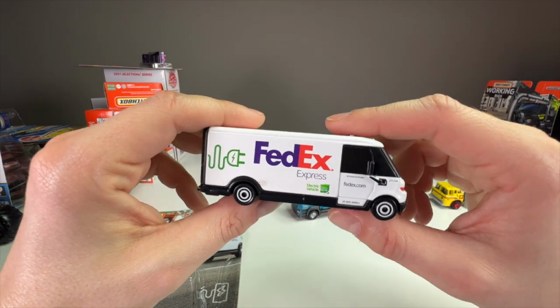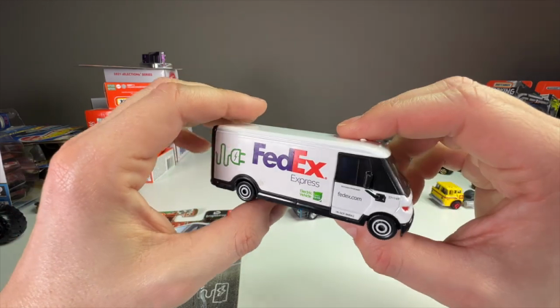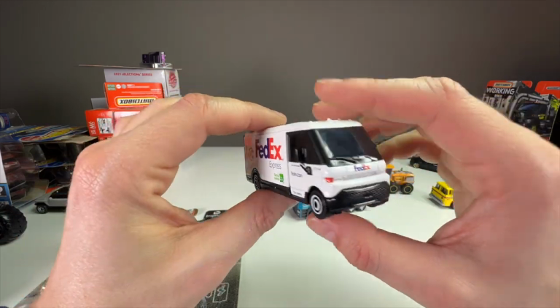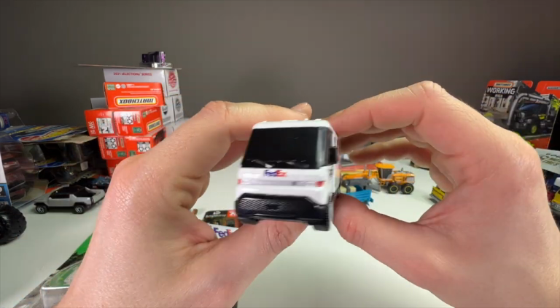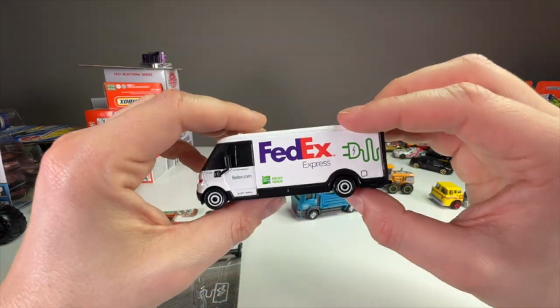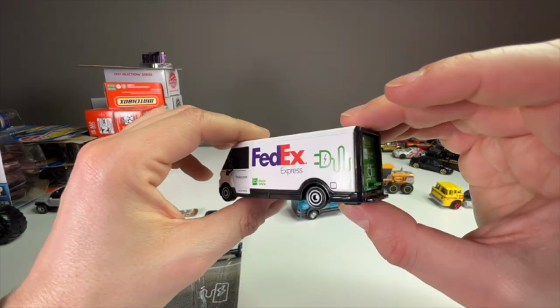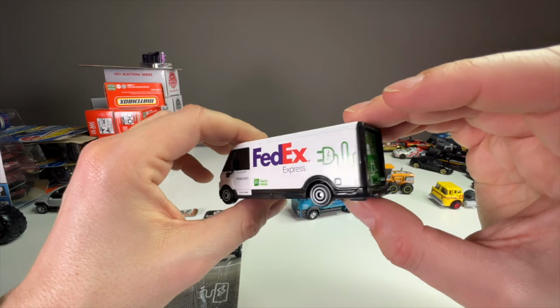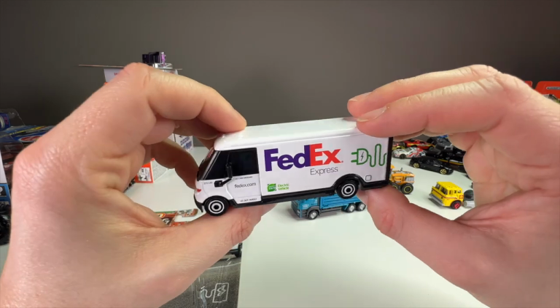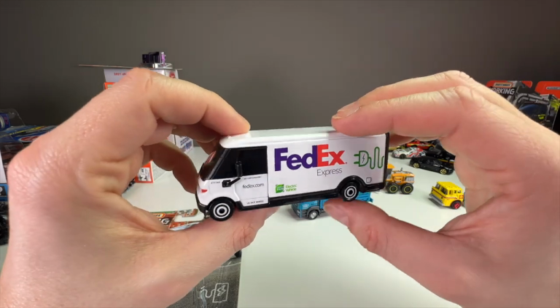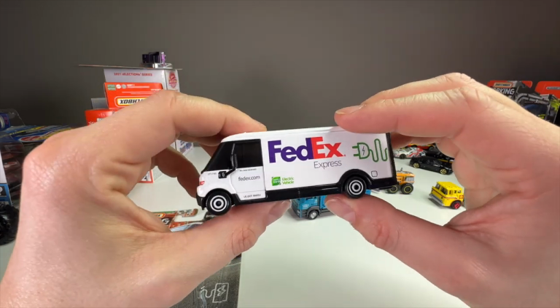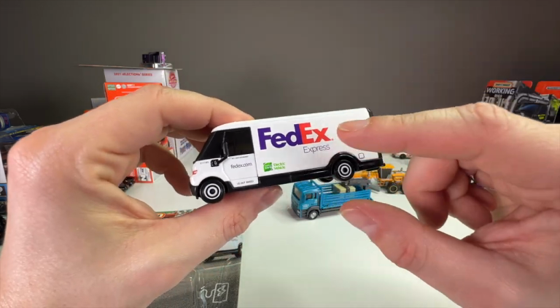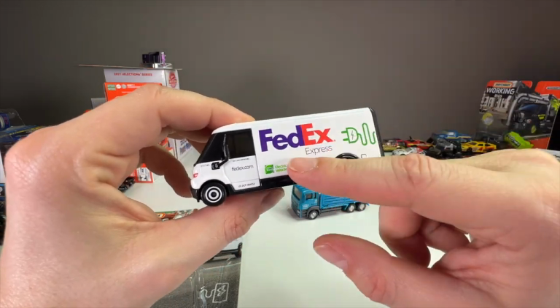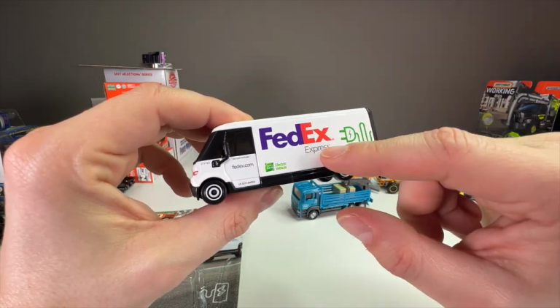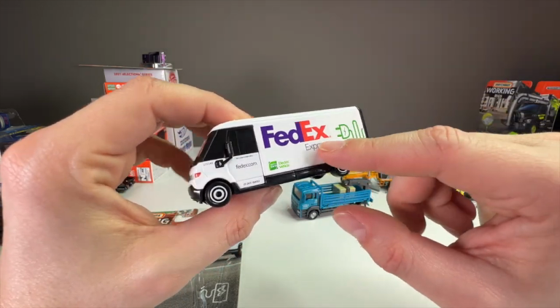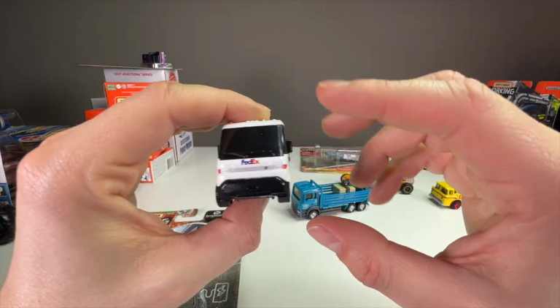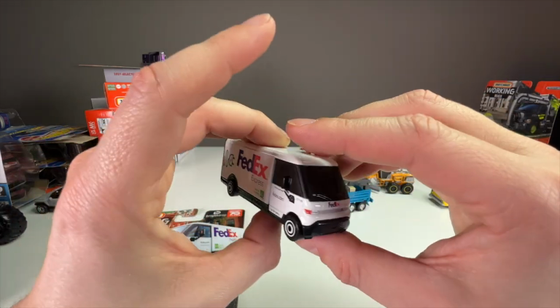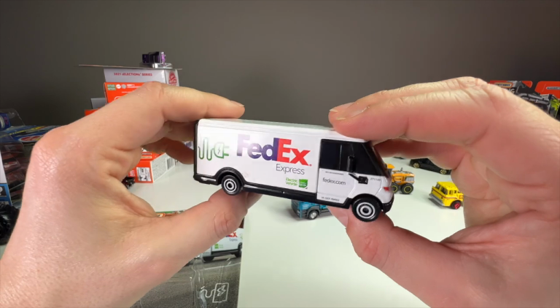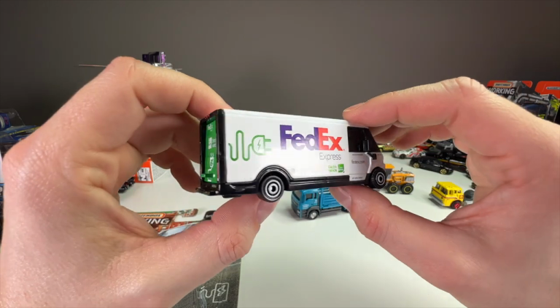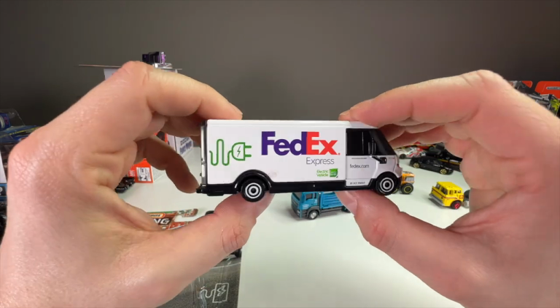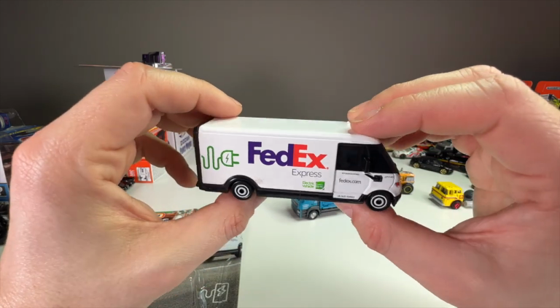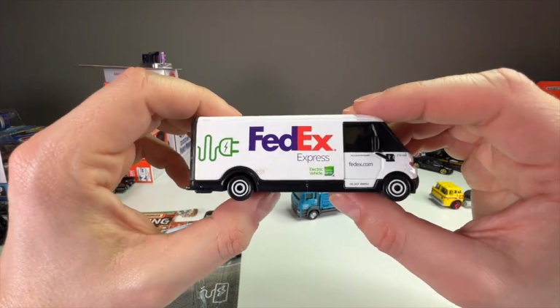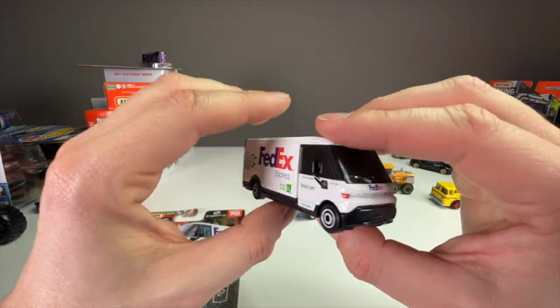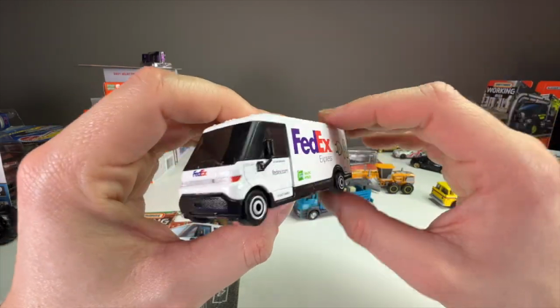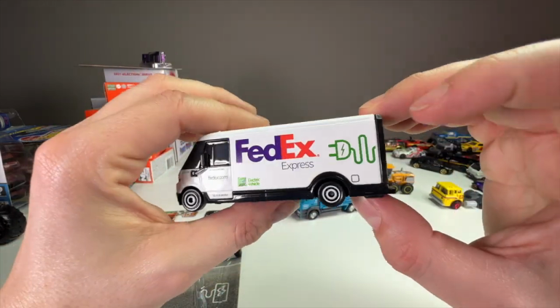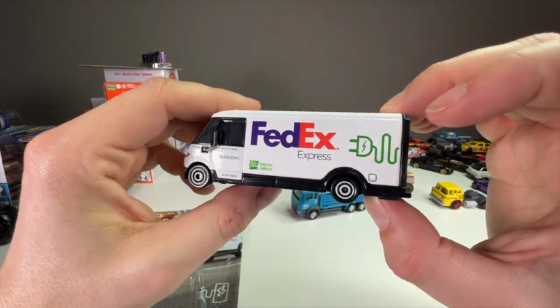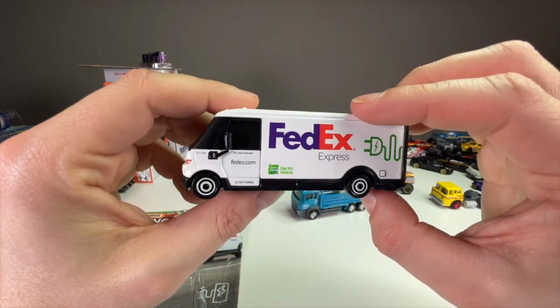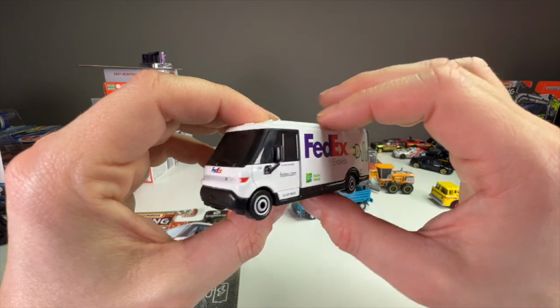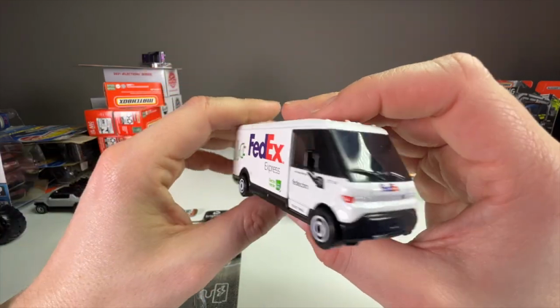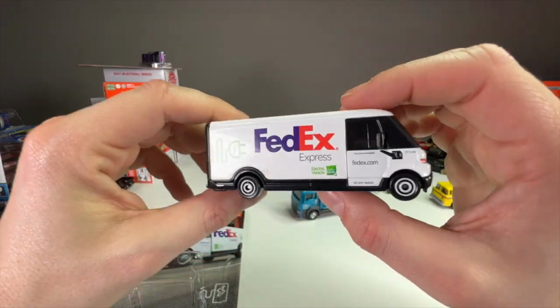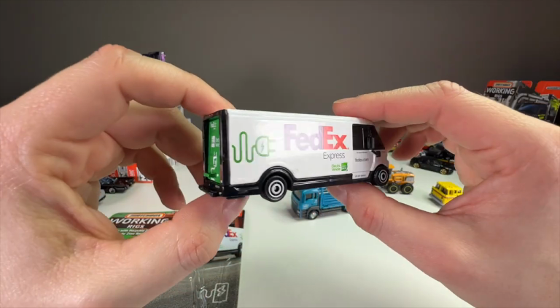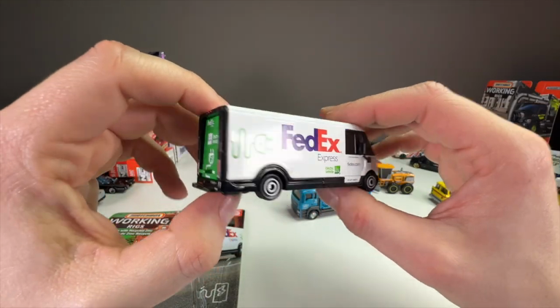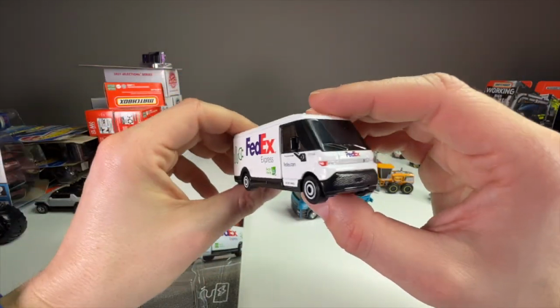I also unboxed the FedEx Action Driver Set which is pretty cool, so I'll link that up as well along with links to all my socials. I really appreciate you watching and I'll see you guys in the next one. Bye!